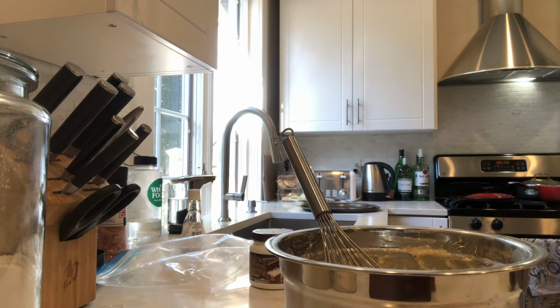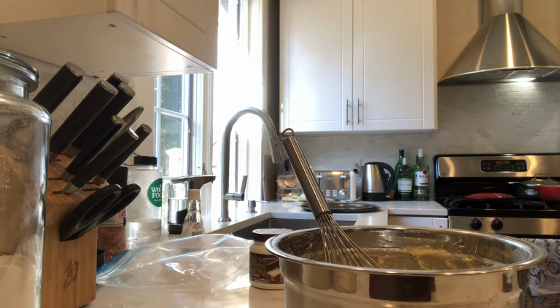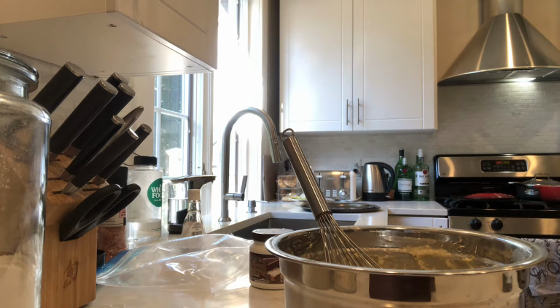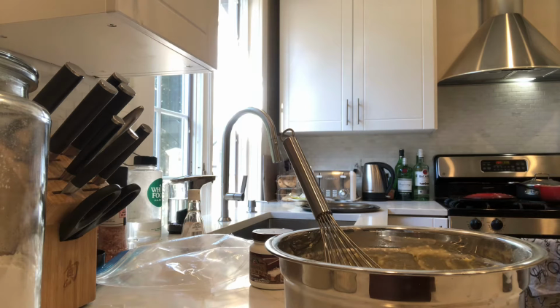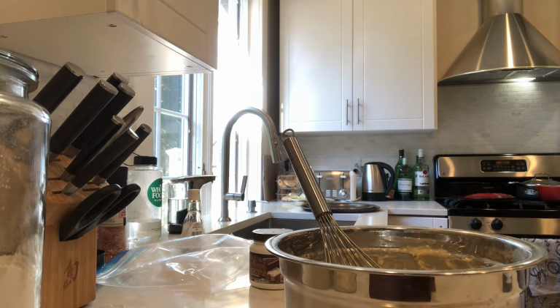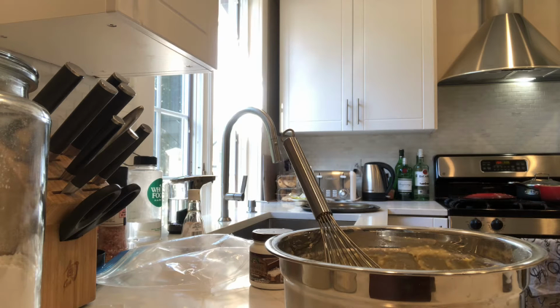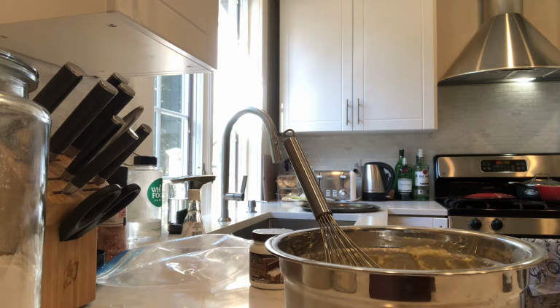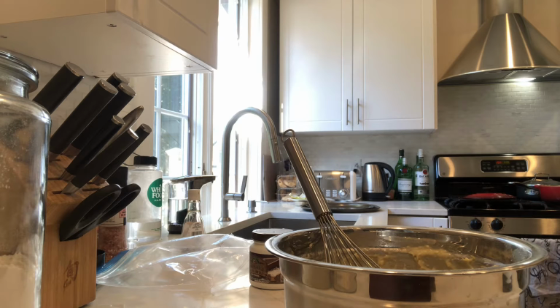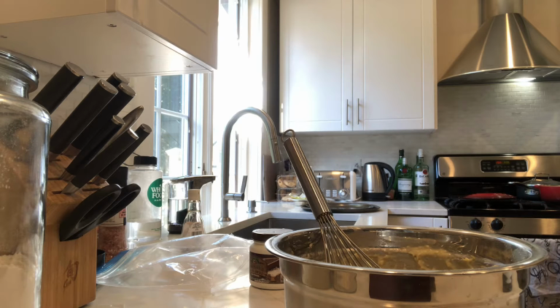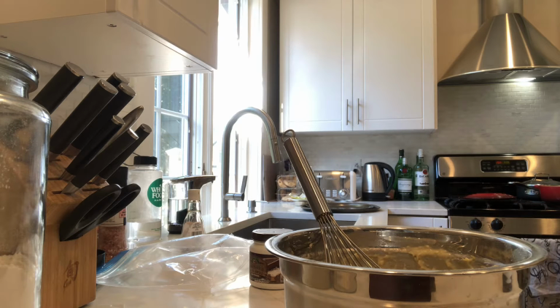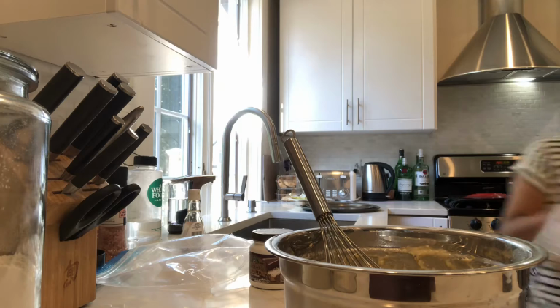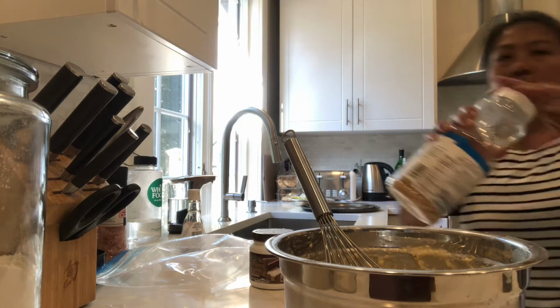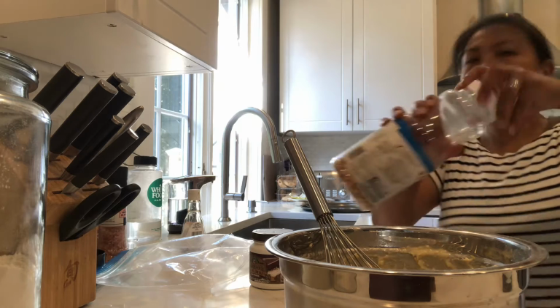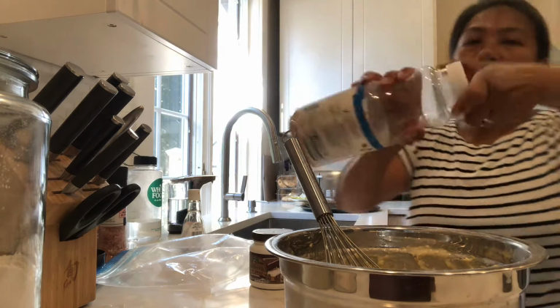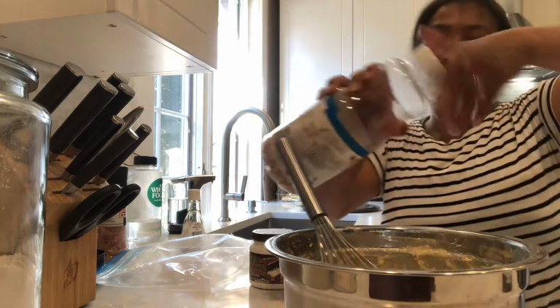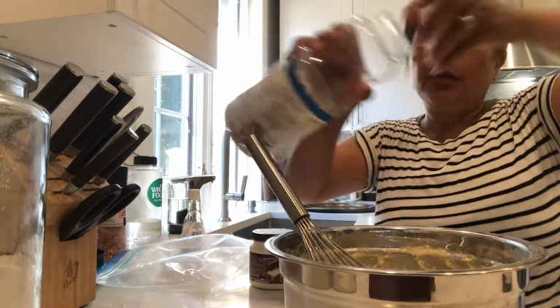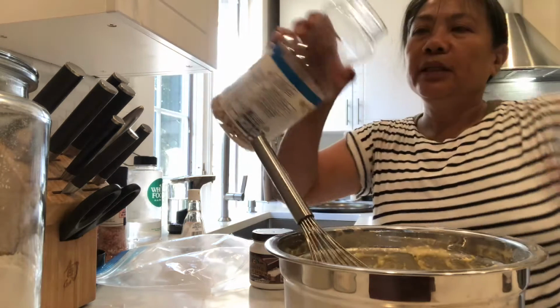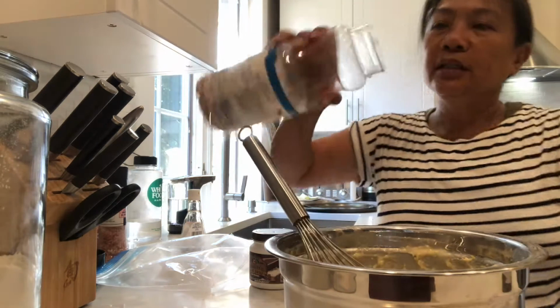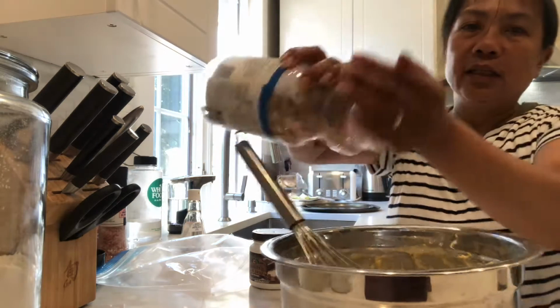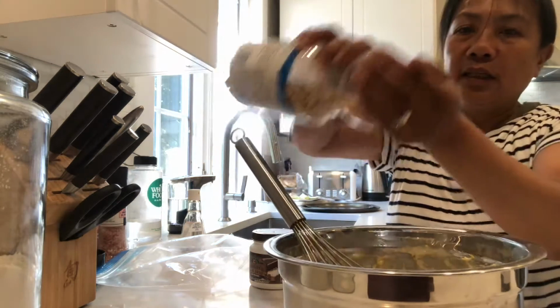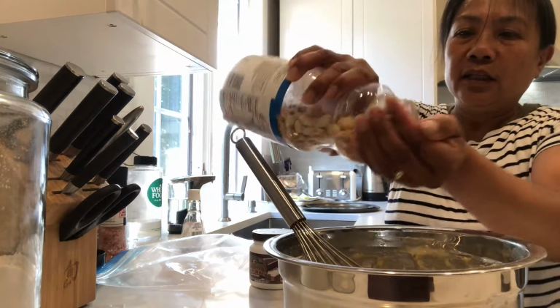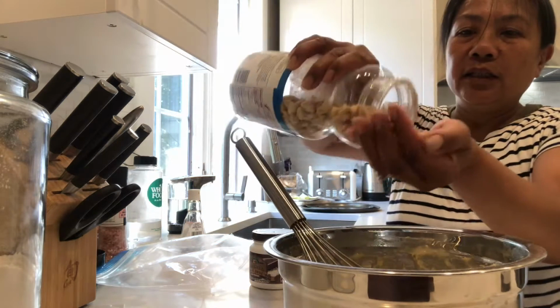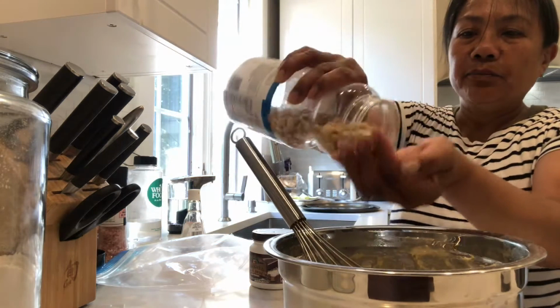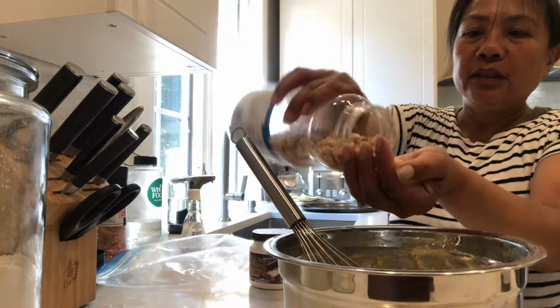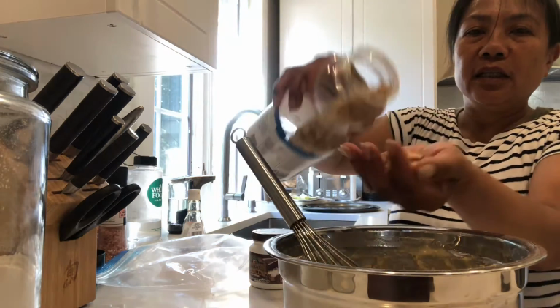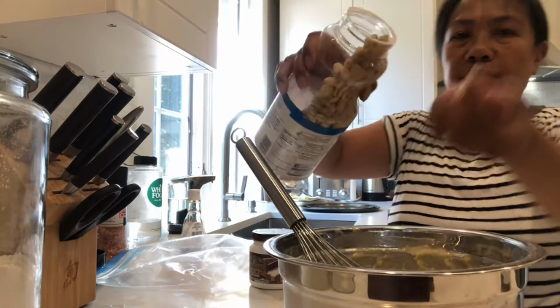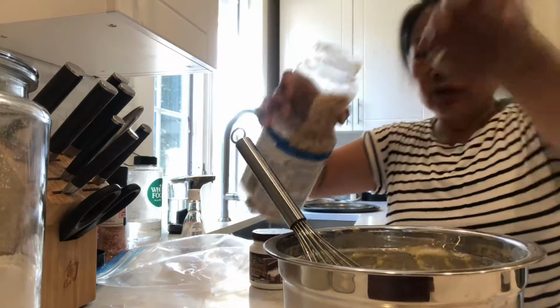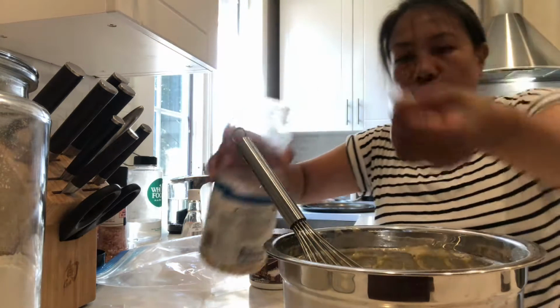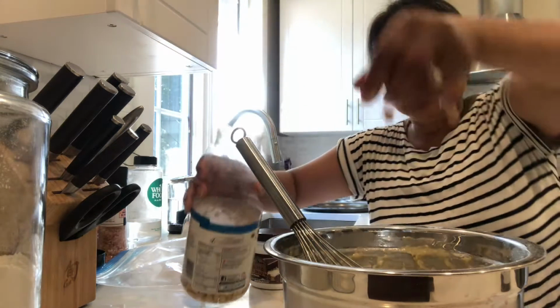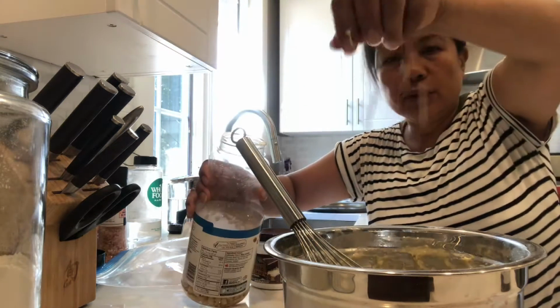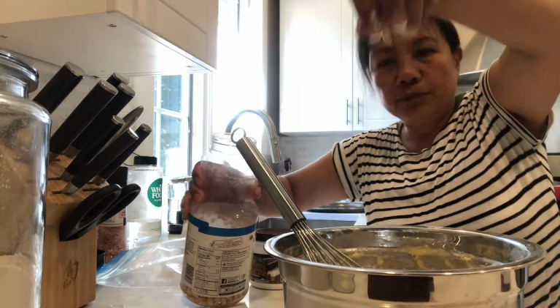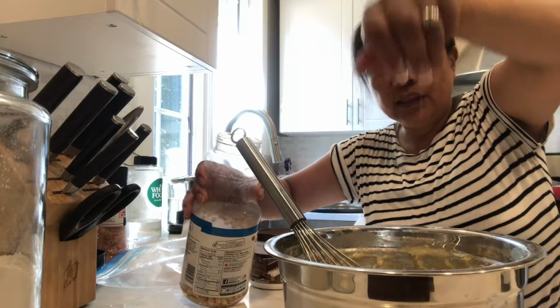If you want to mix something different, you can mix with peanut butter or peanut. If you put a little bit of peanut, it adds a nice flavor.